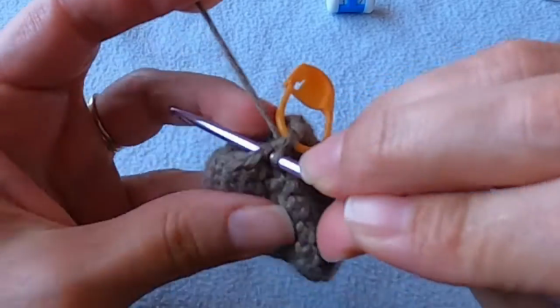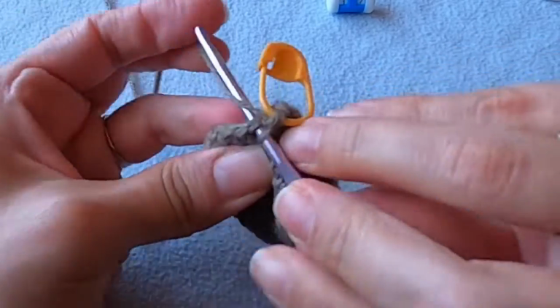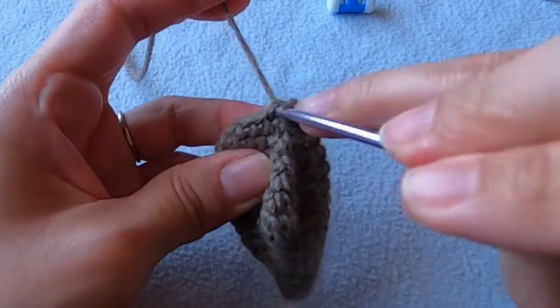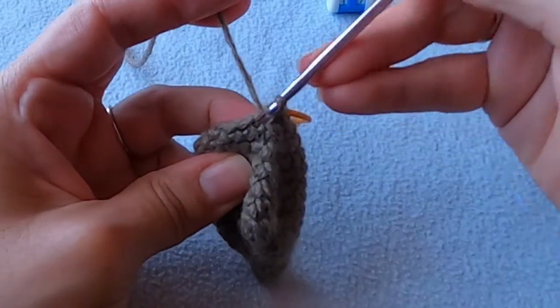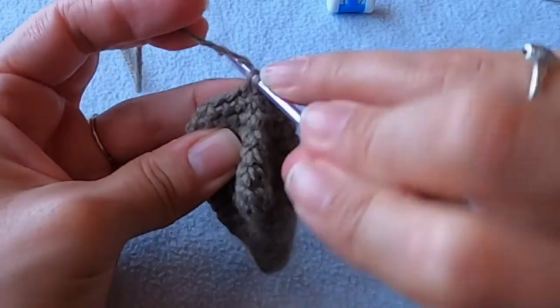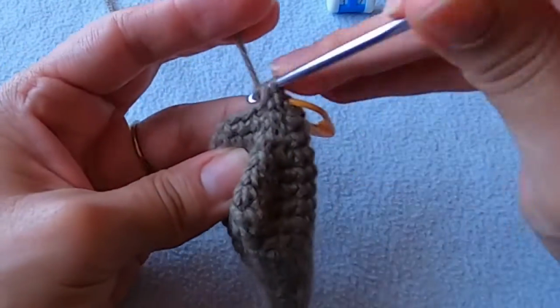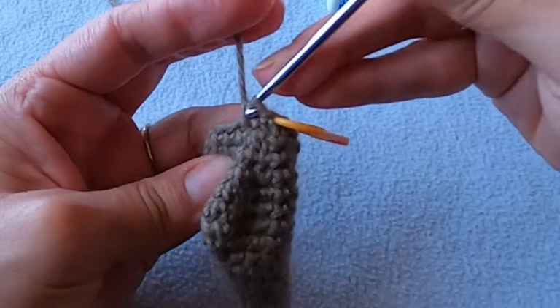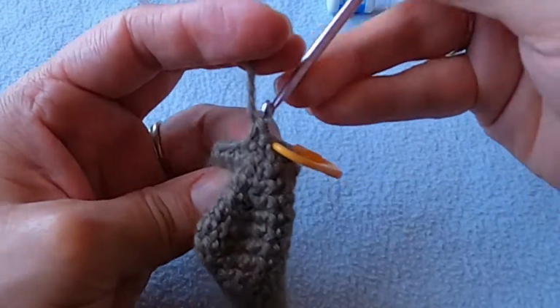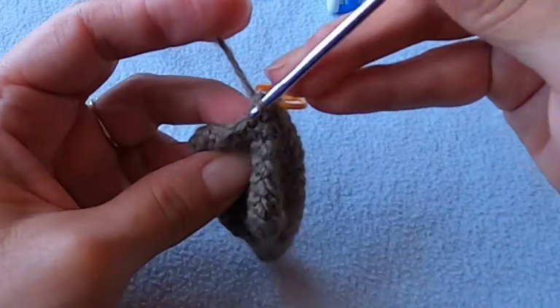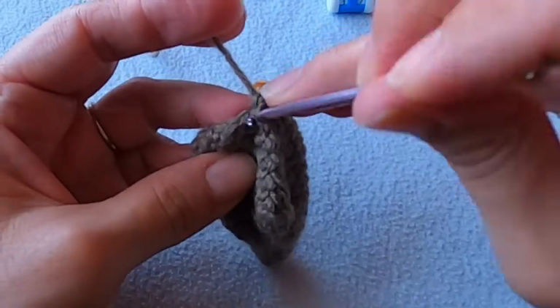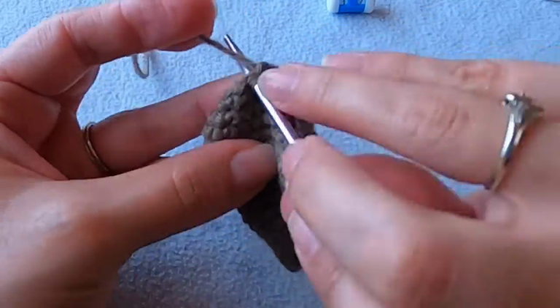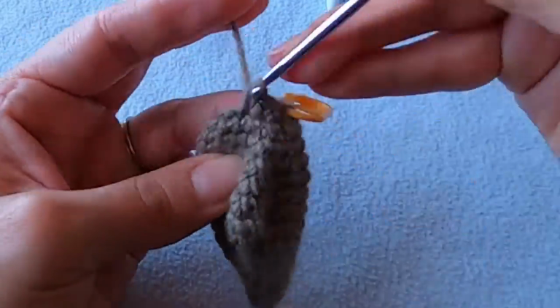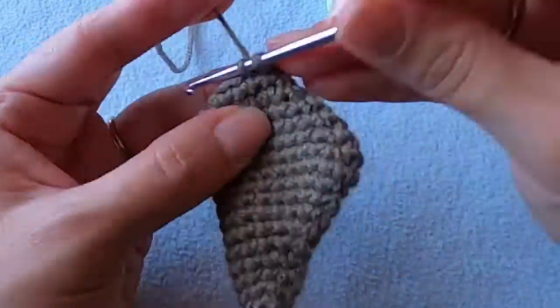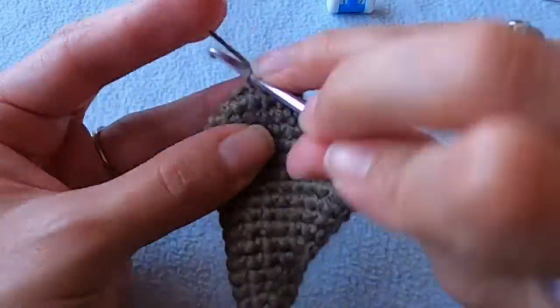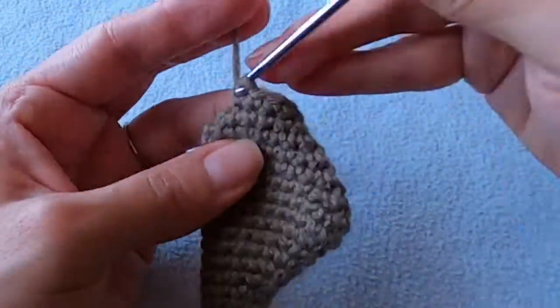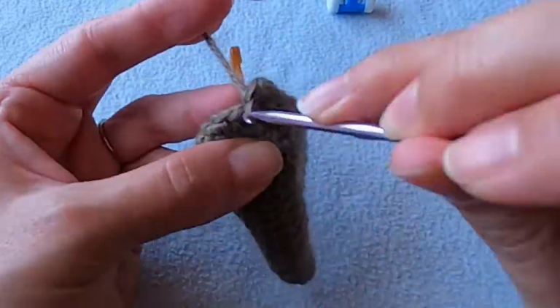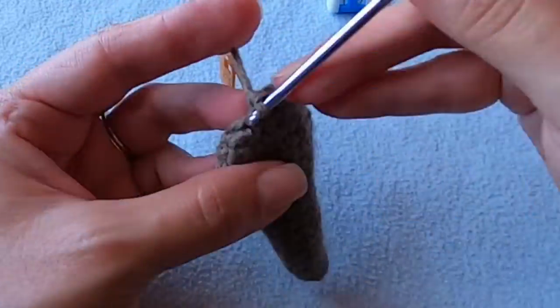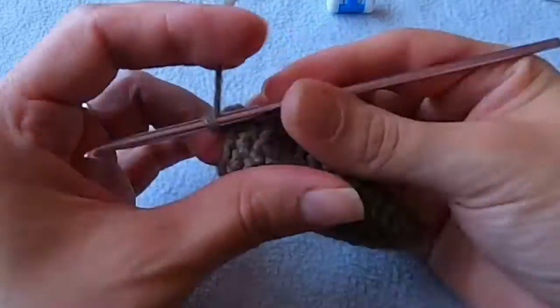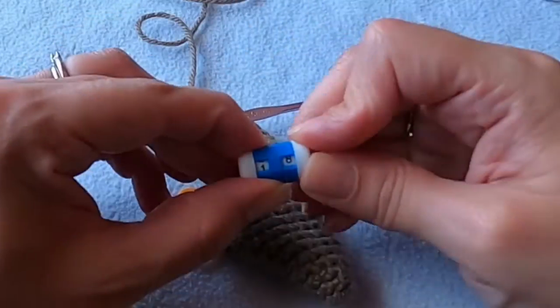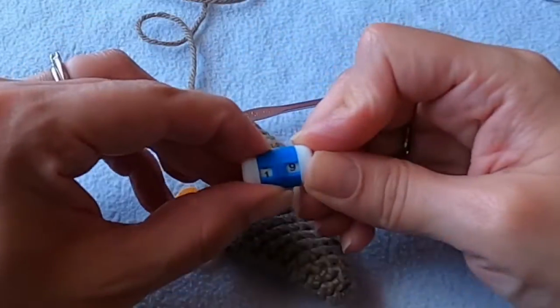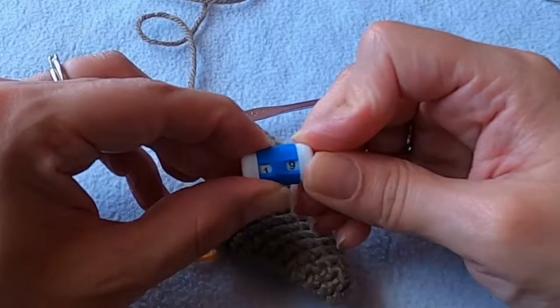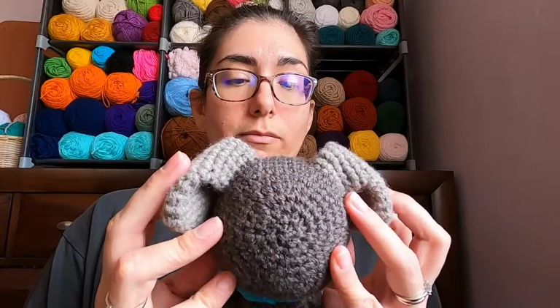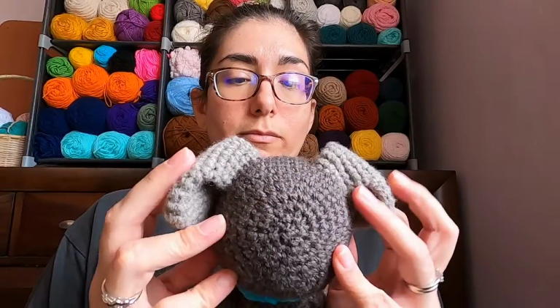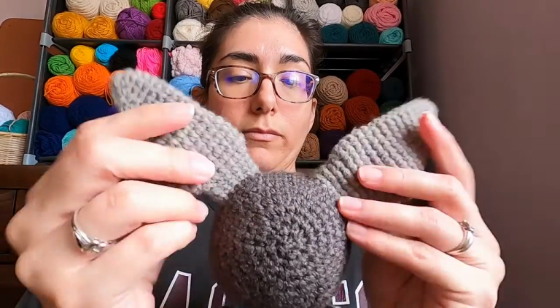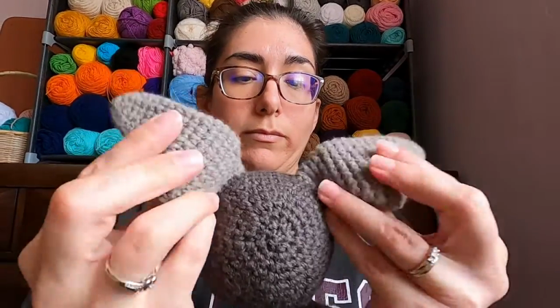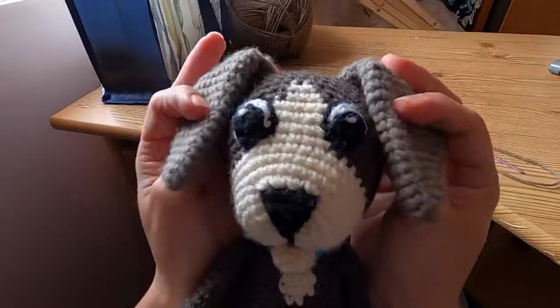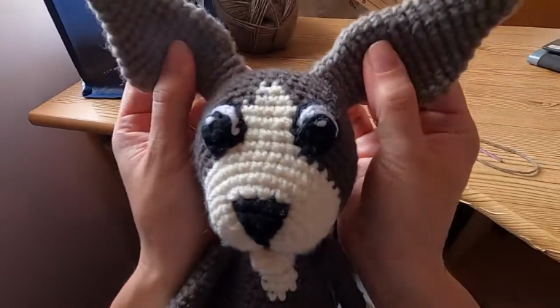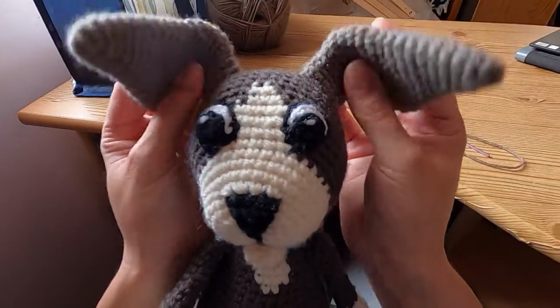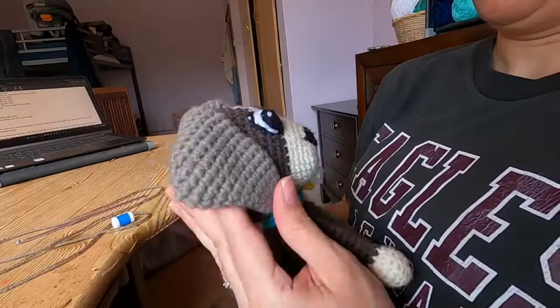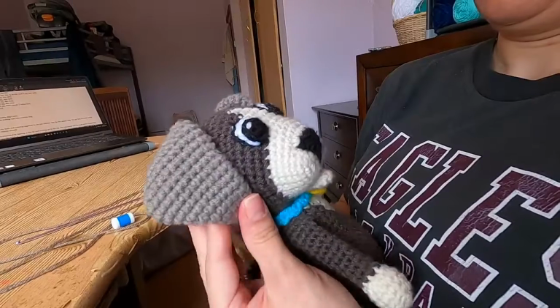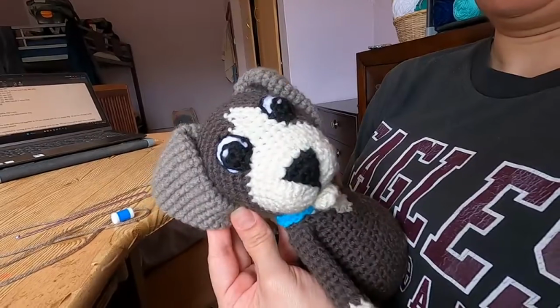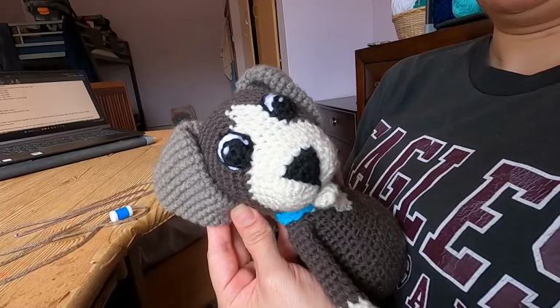There are two rounds remaining and there is no increasing or decreasing. All we're going to do is single crochet into every stitch and we're done. If you want the ears to move freely, you don't really need to leave a long tail here.